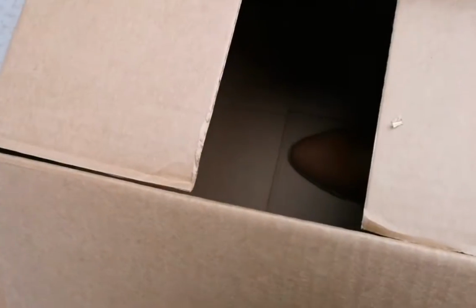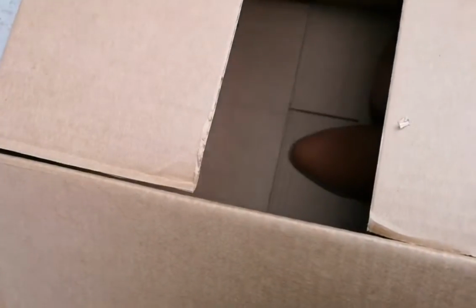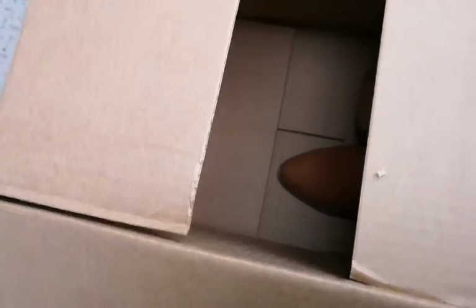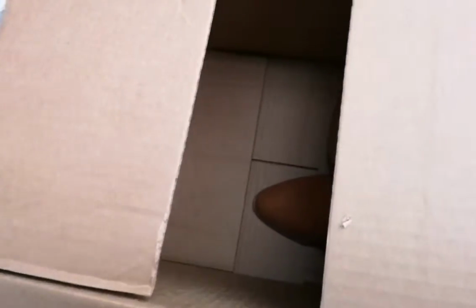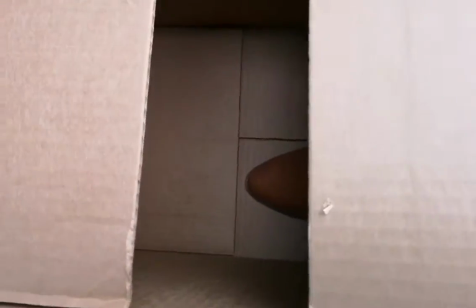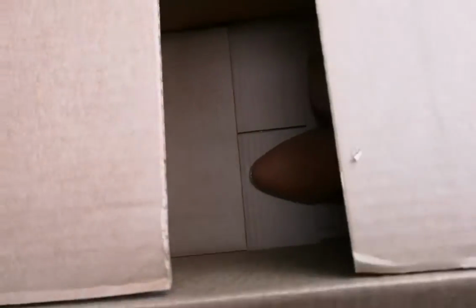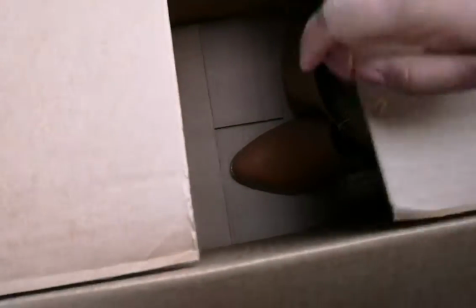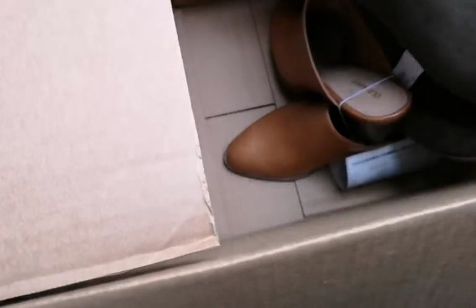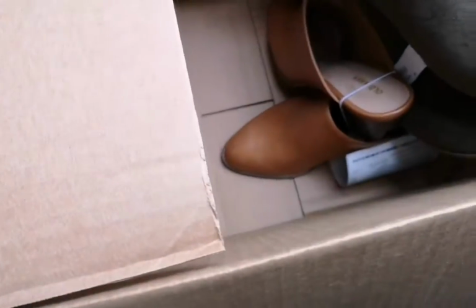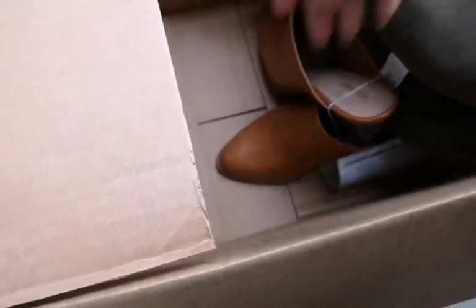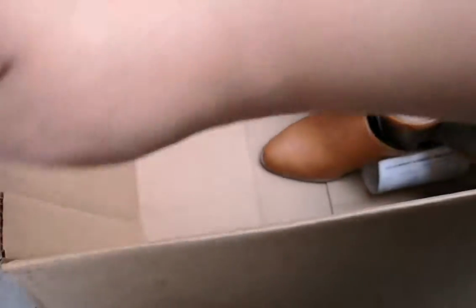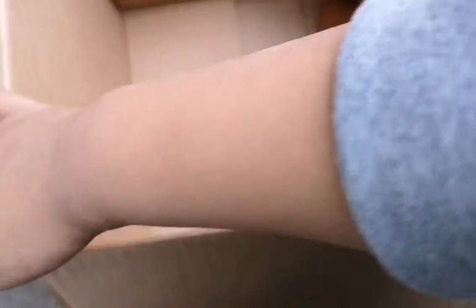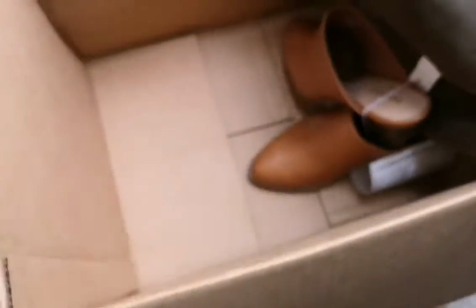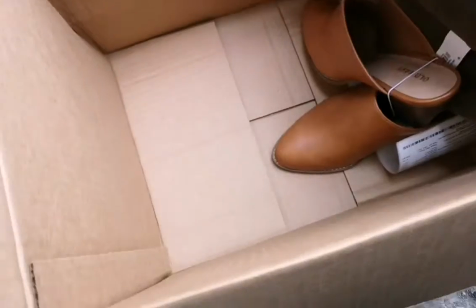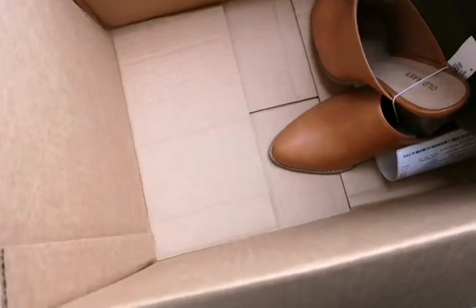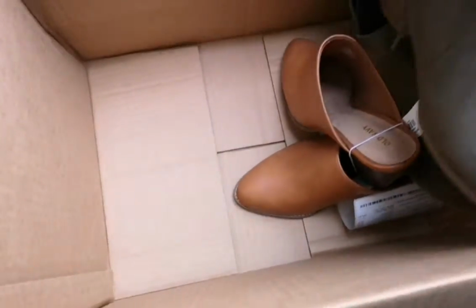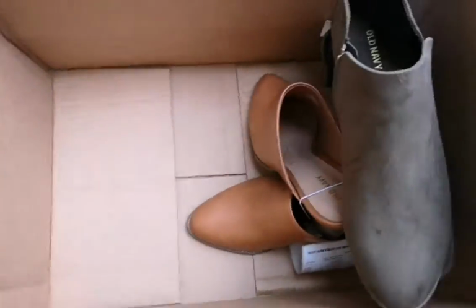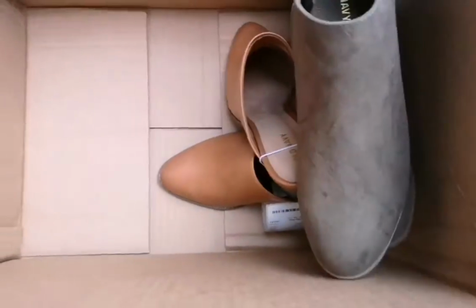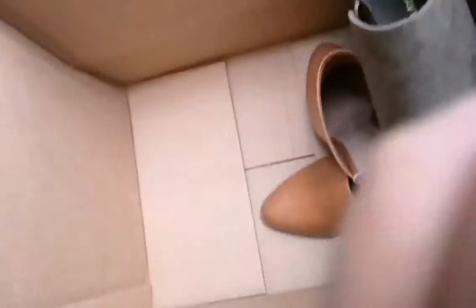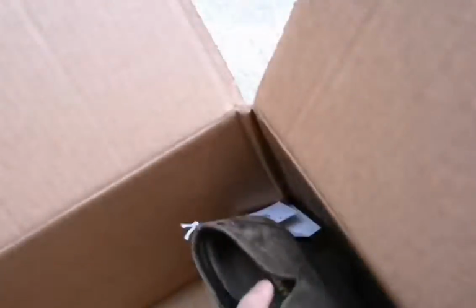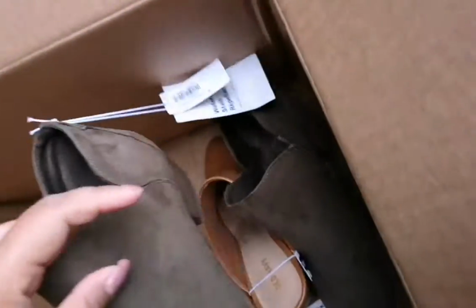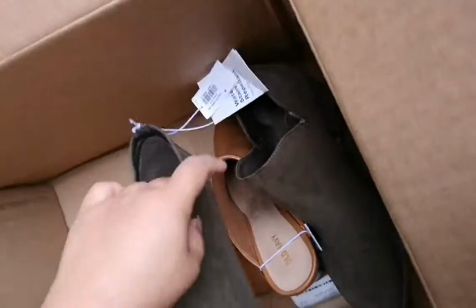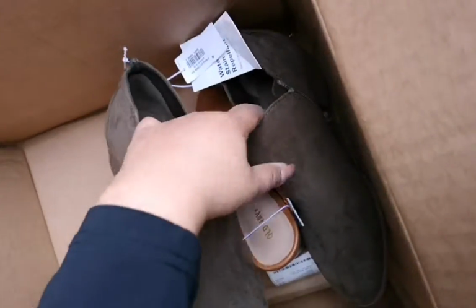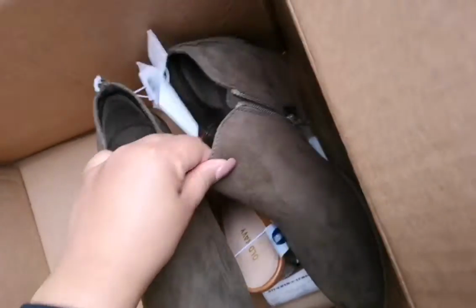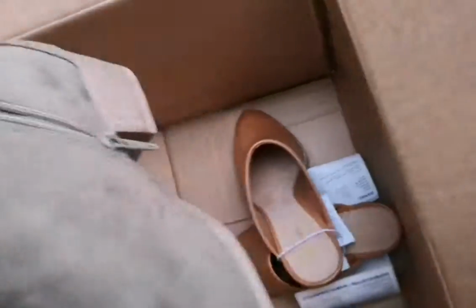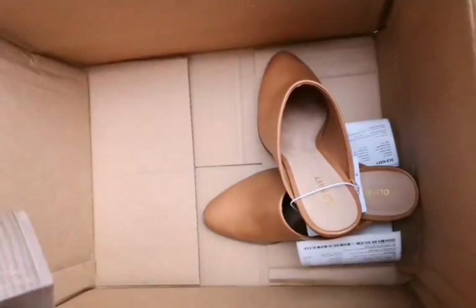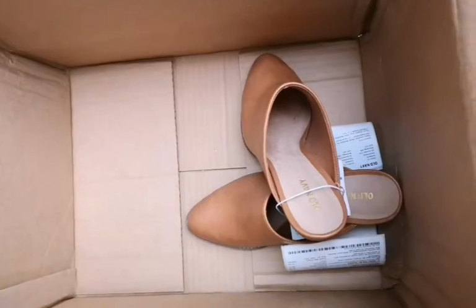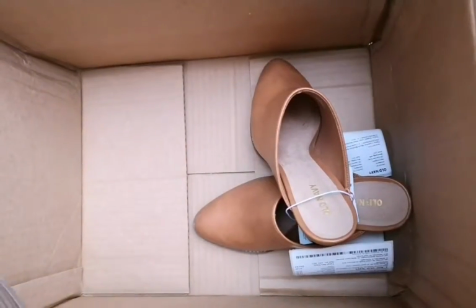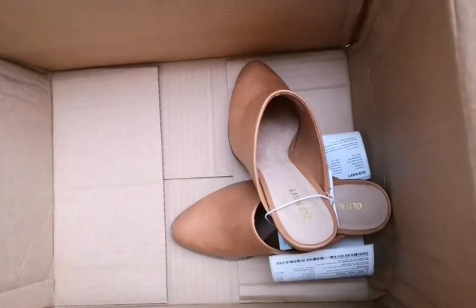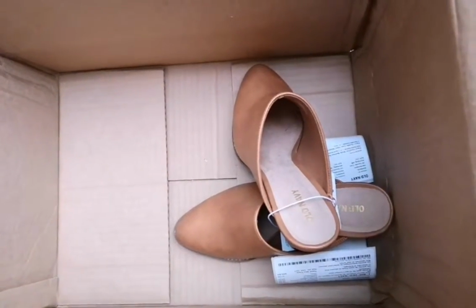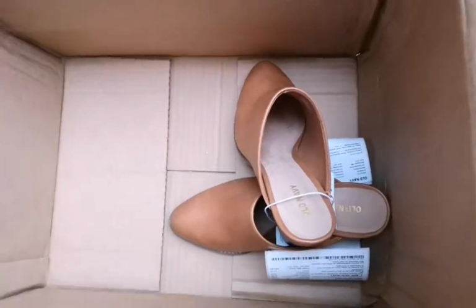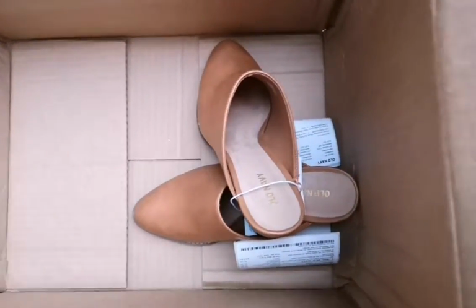Oh wow, Old Navy. Way to go. No shoebox. Okay, these are cute. This goes with the theme of my neutrals.